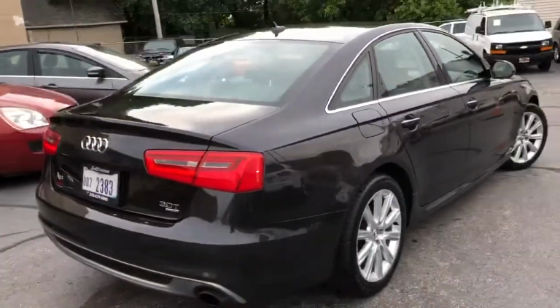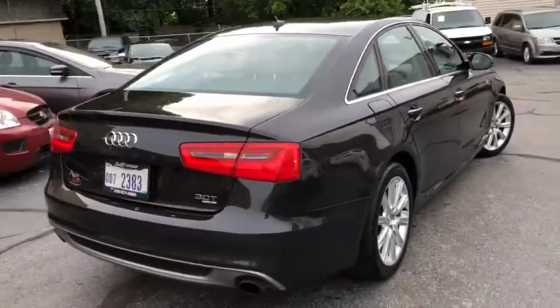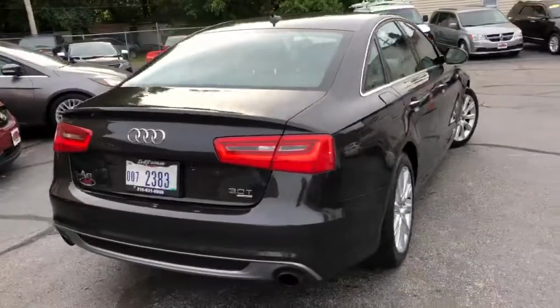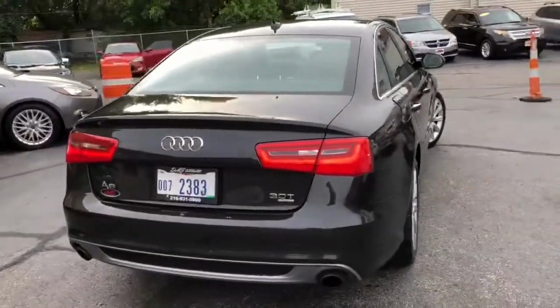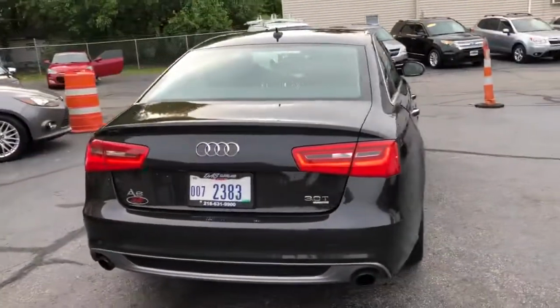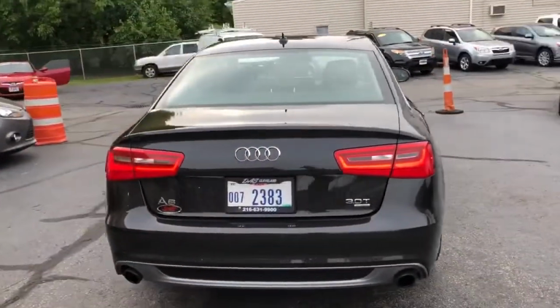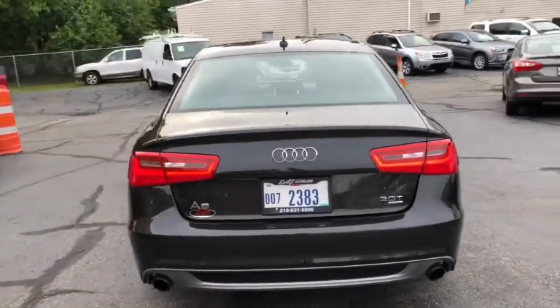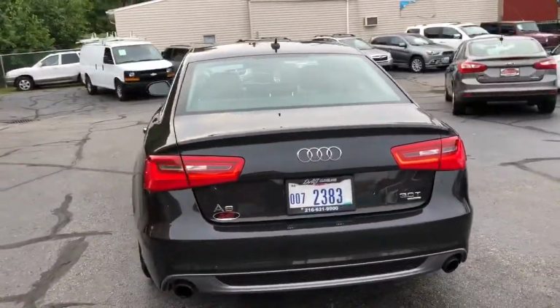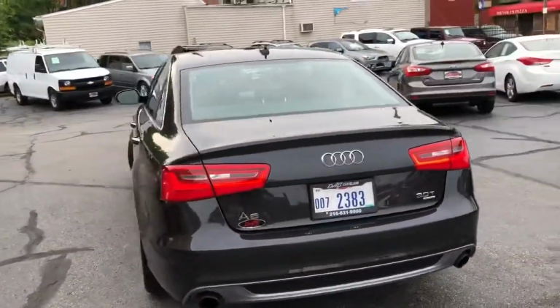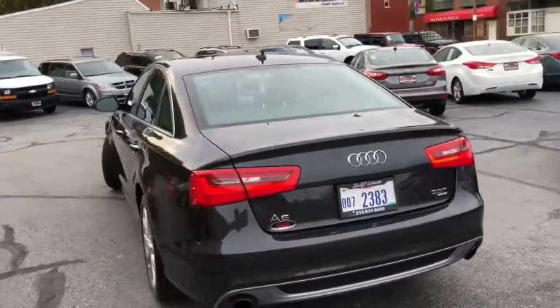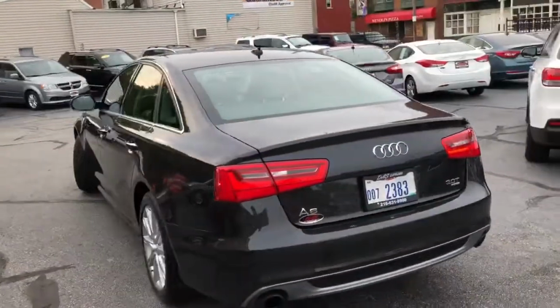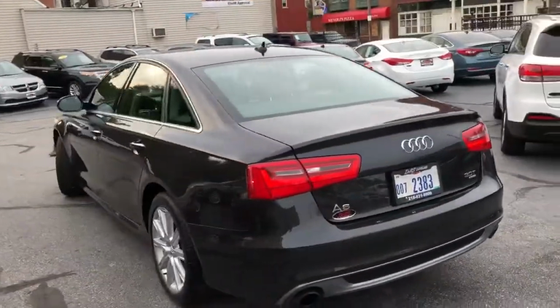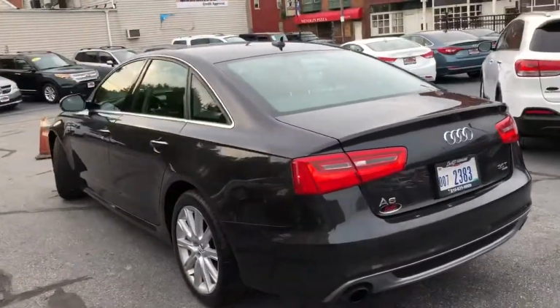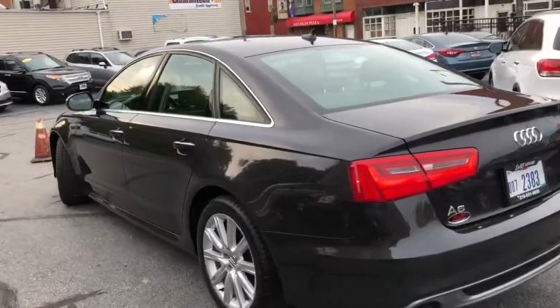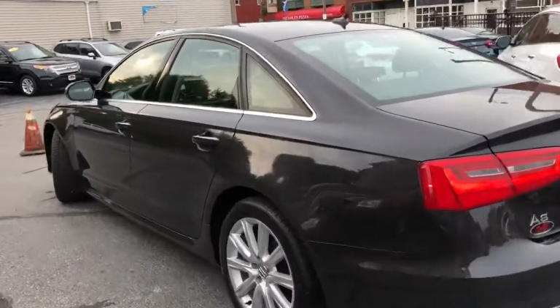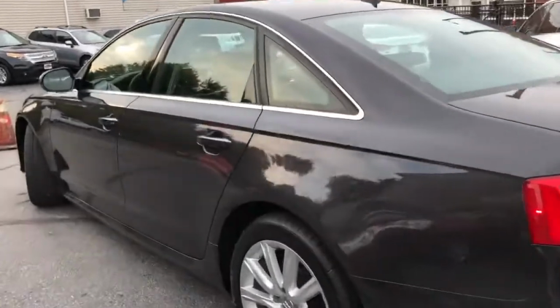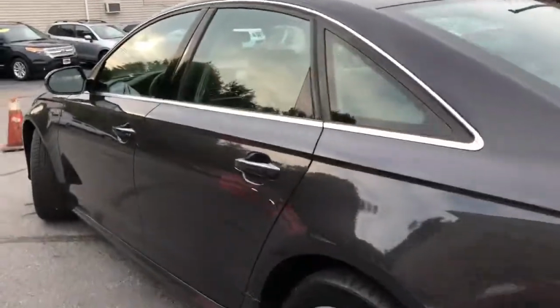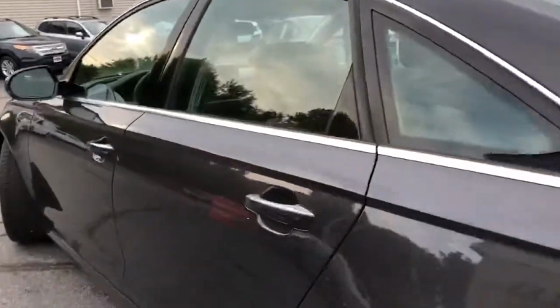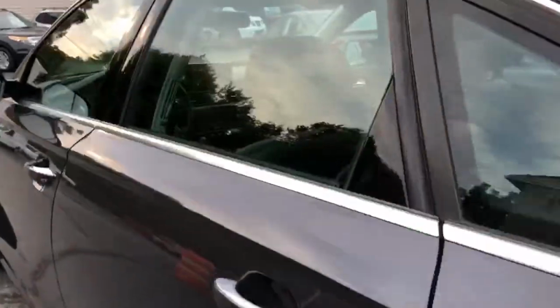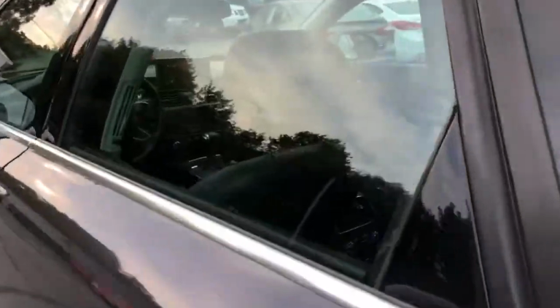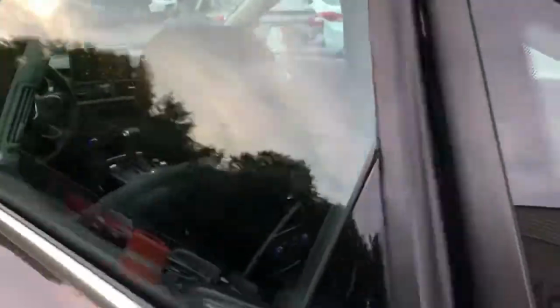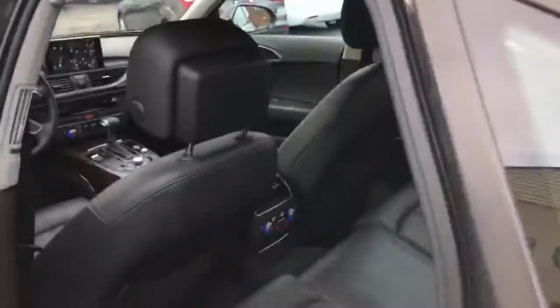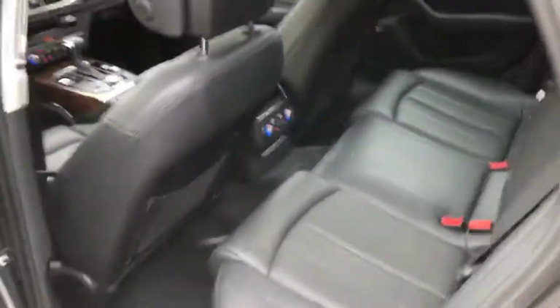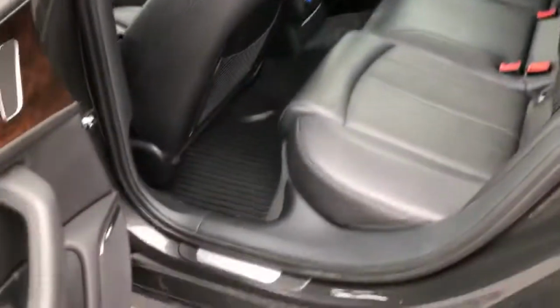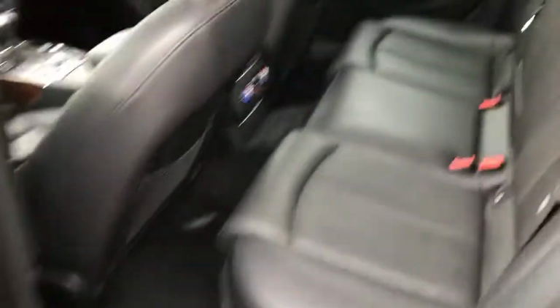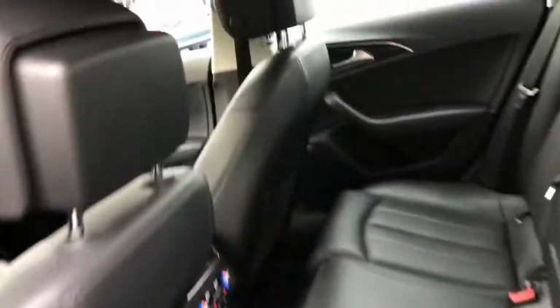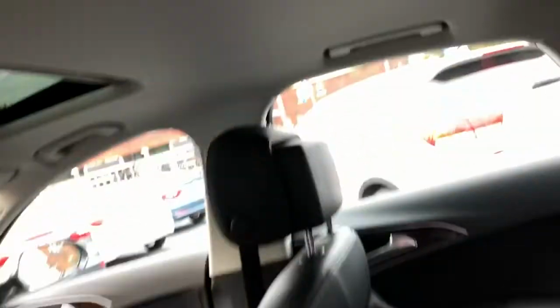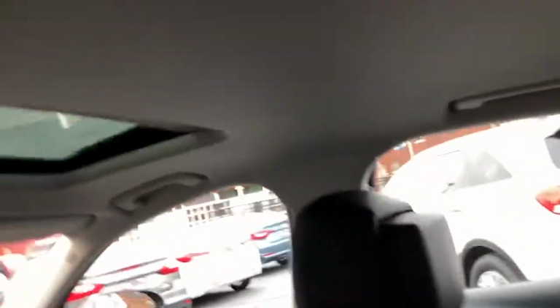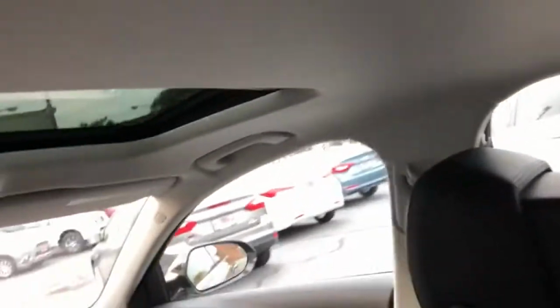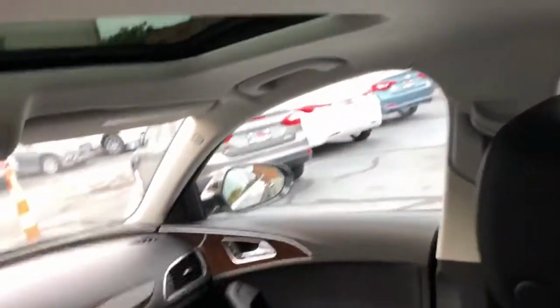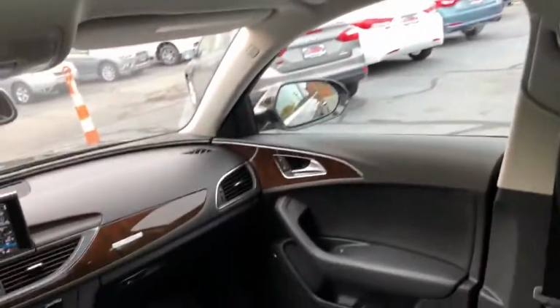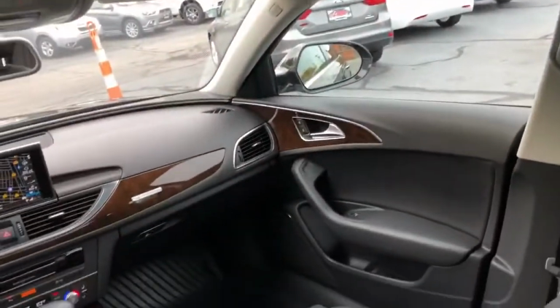Crazy dealer service documented on the Carfax on this vehicle. 3.0 twin turbo, dialed in — every single option, including the comfort package with hot and cold seats, heated steering wheel.